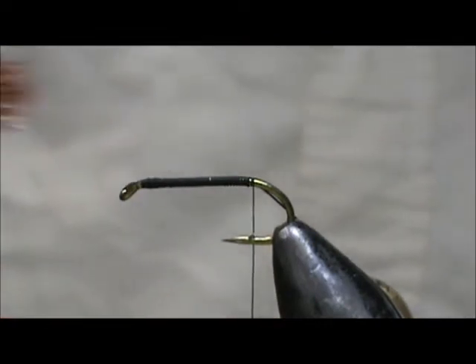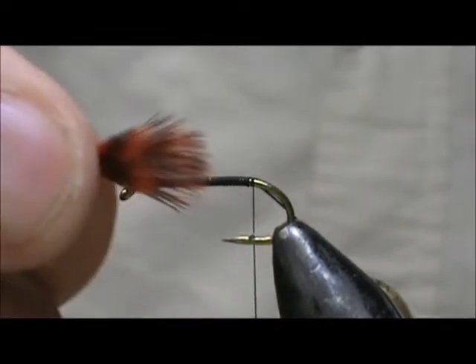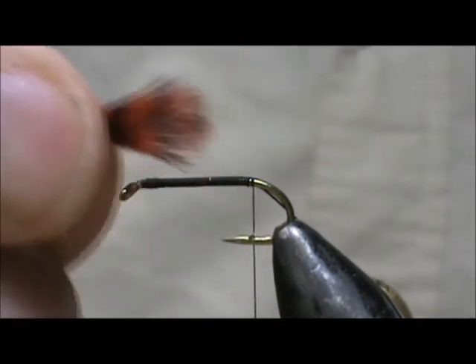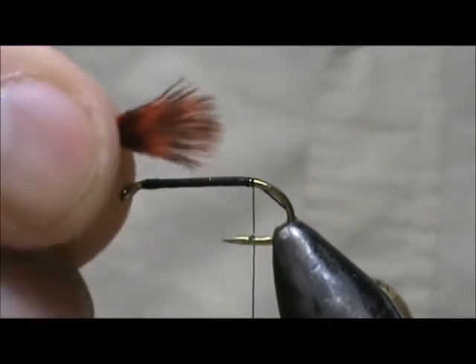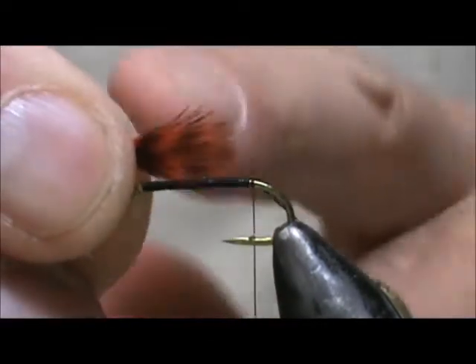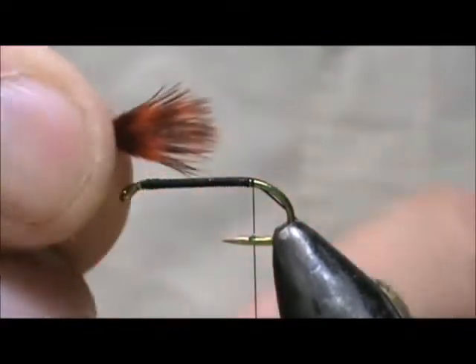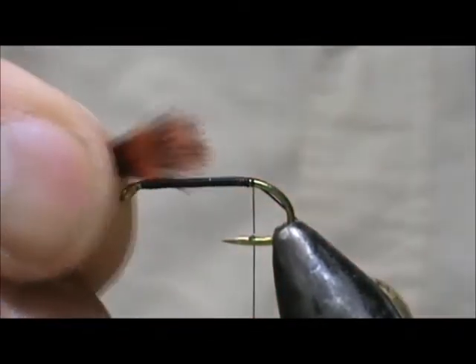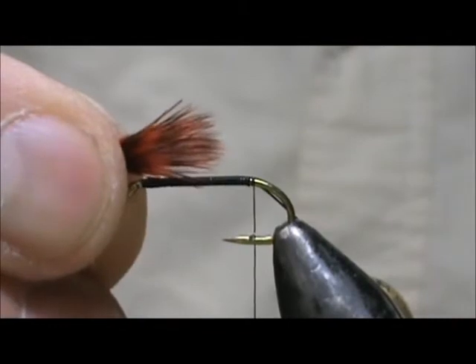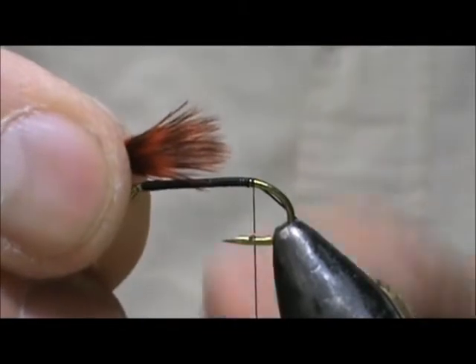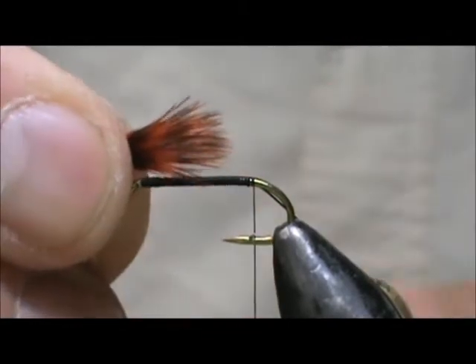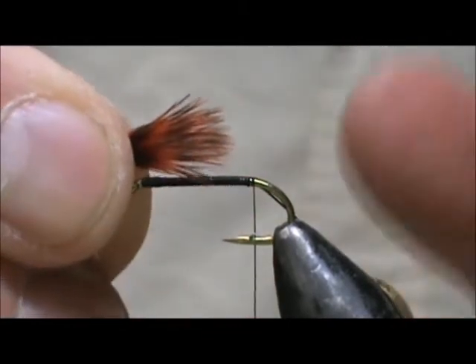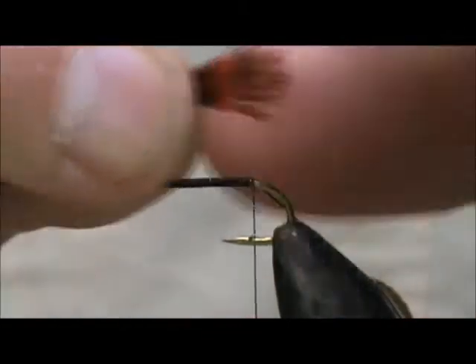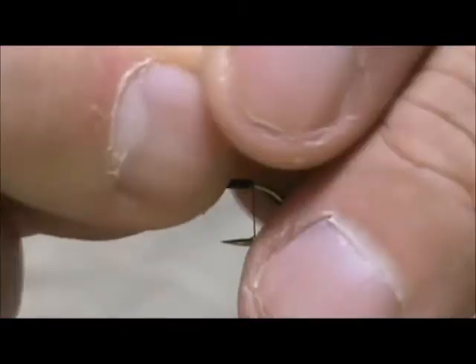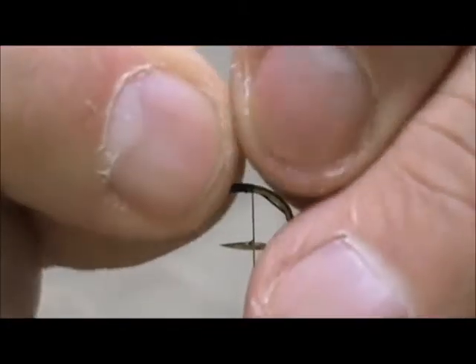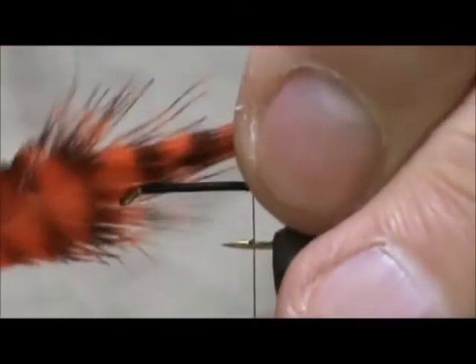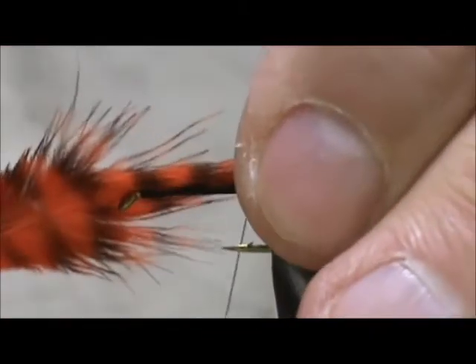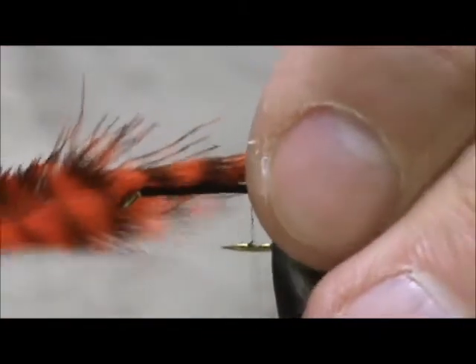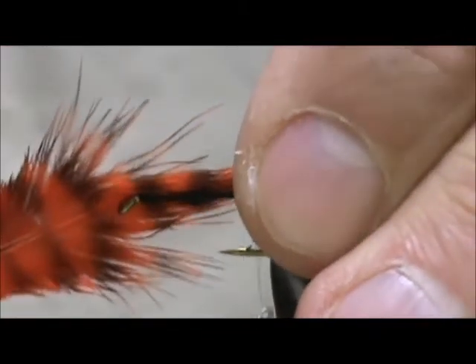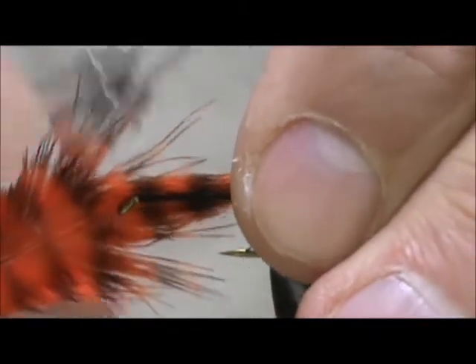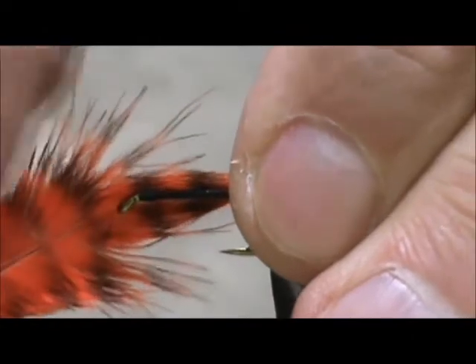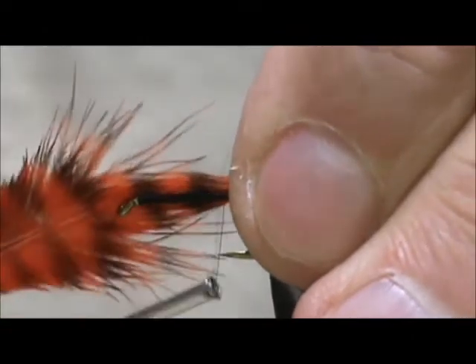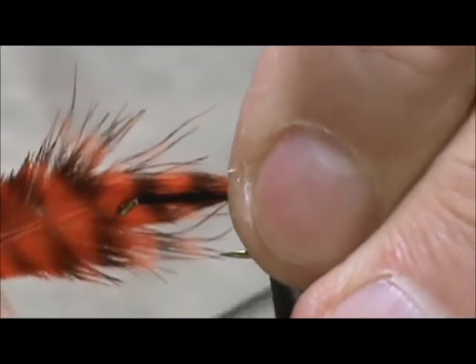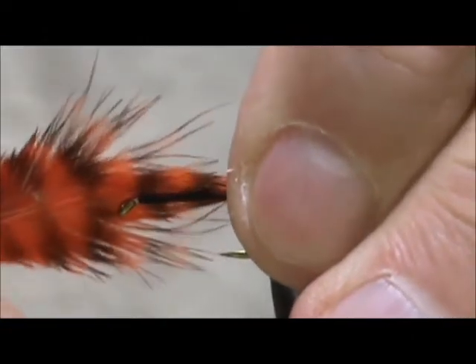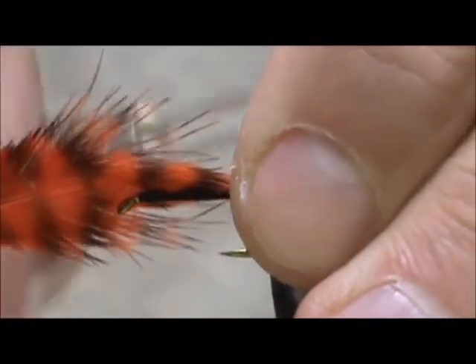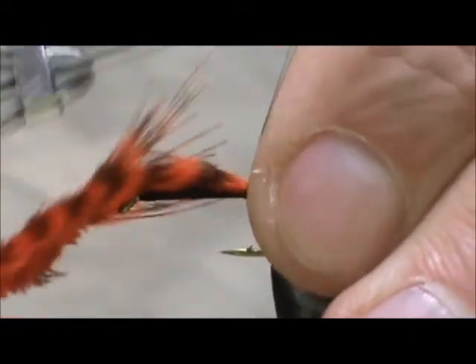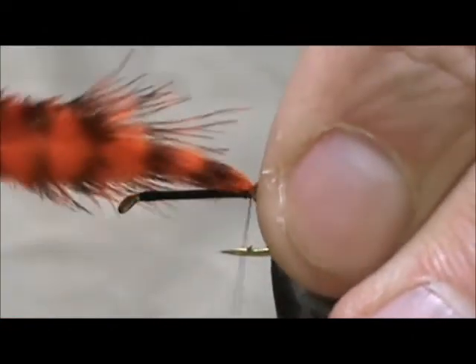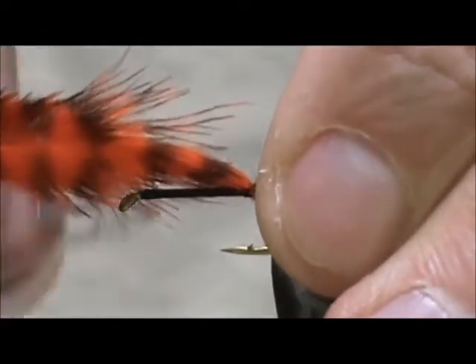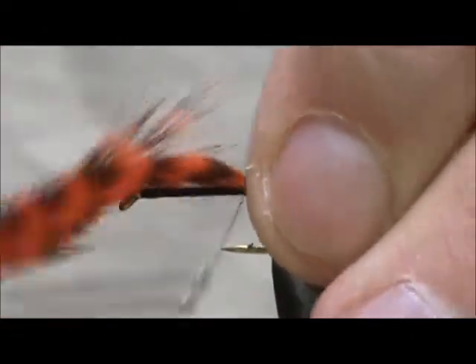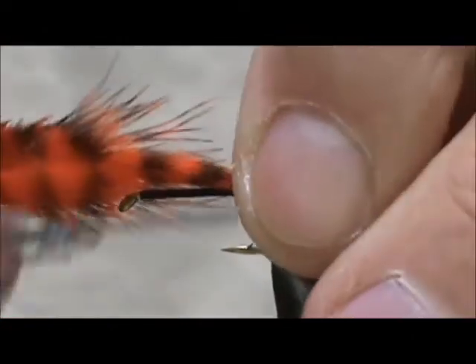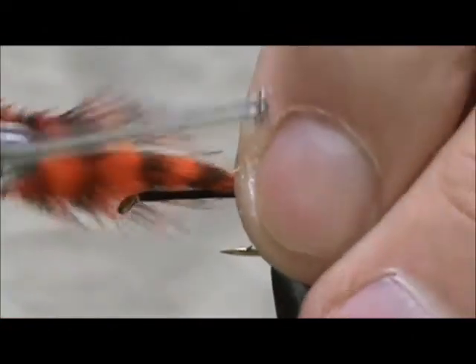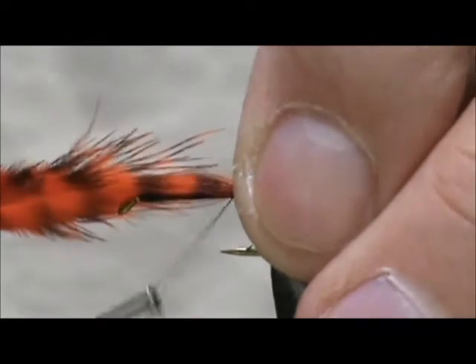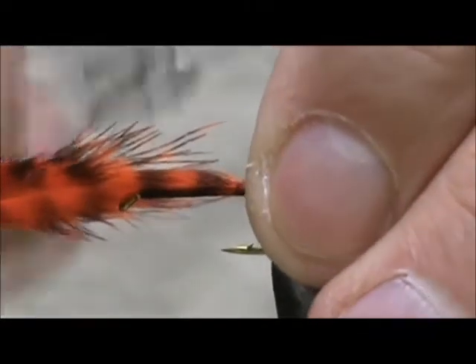We're going to bring everything together and we want the tail to be maybe half the size of the hook shank. And we're going to tie that in.